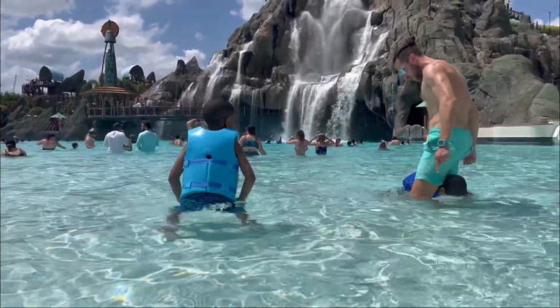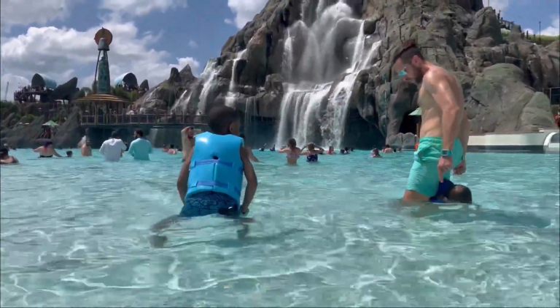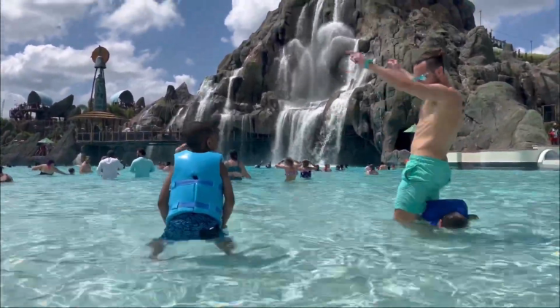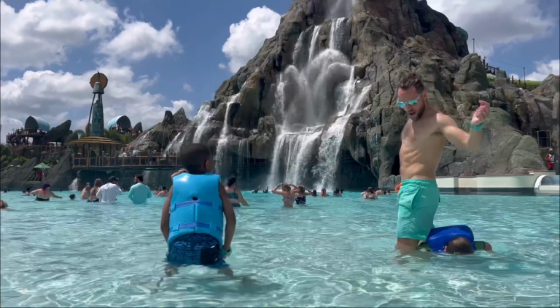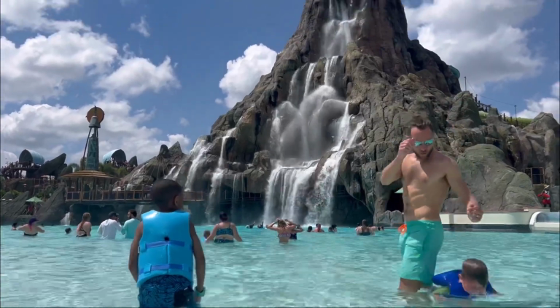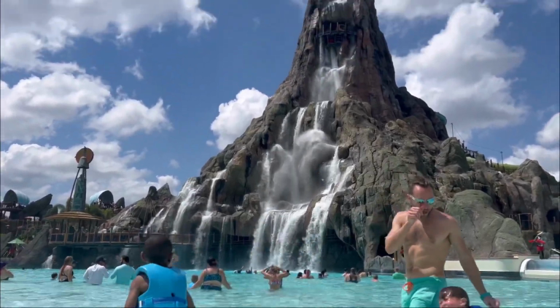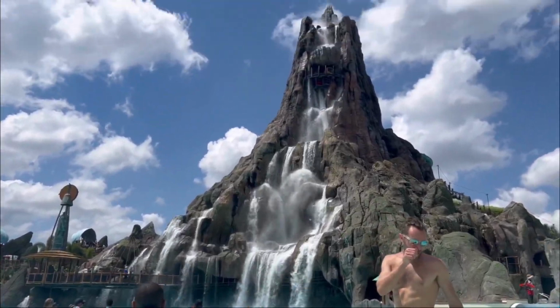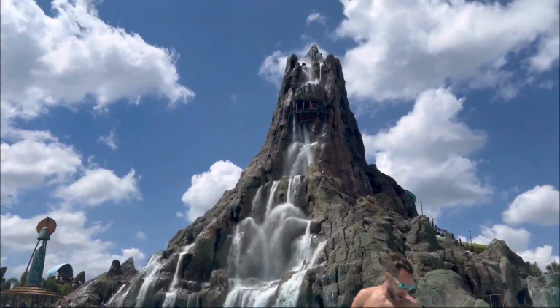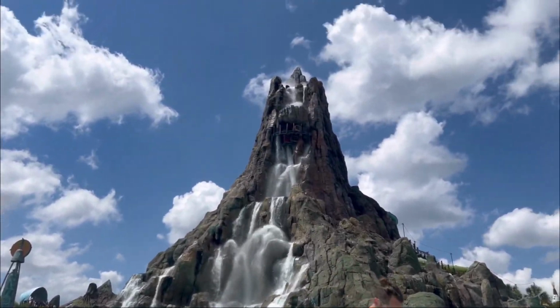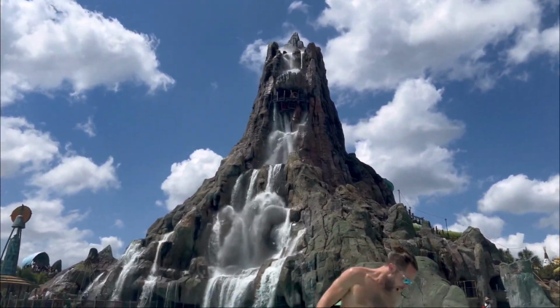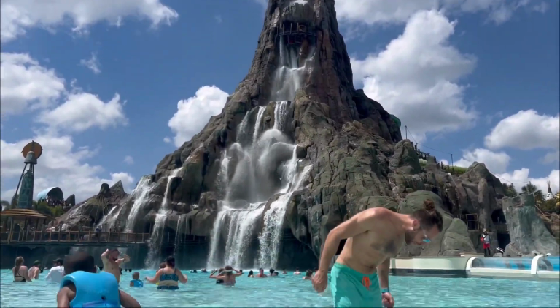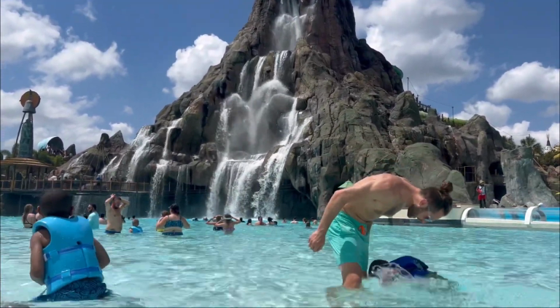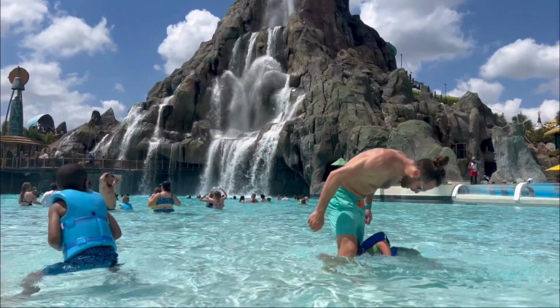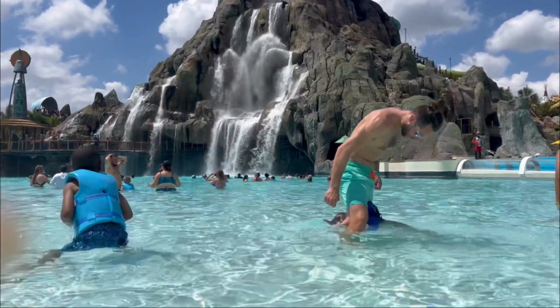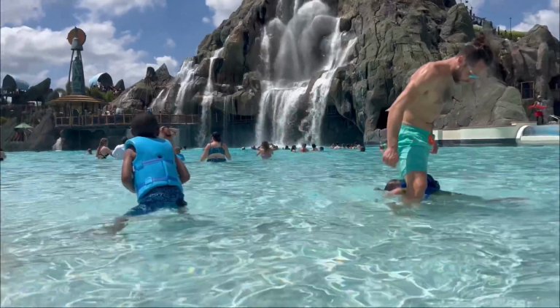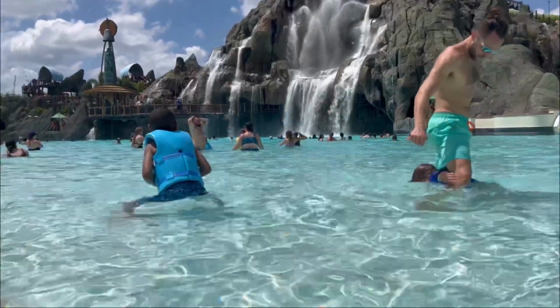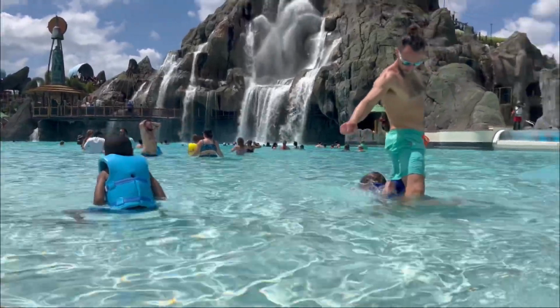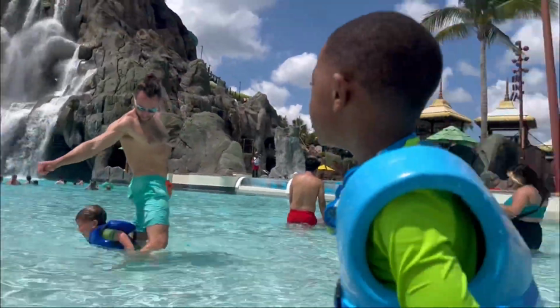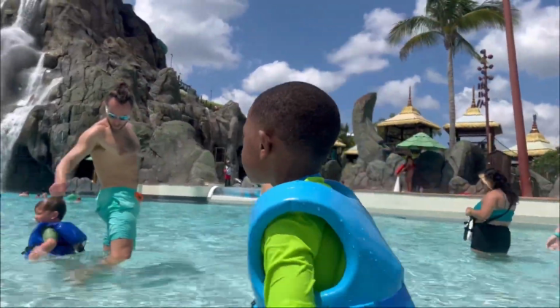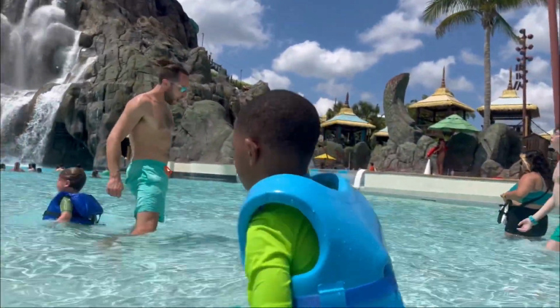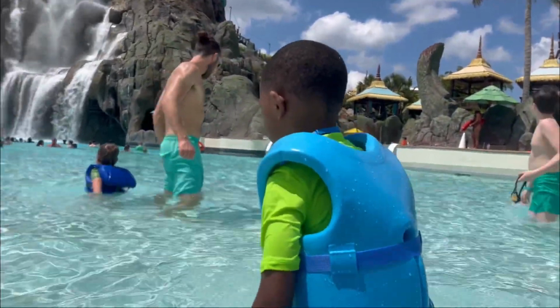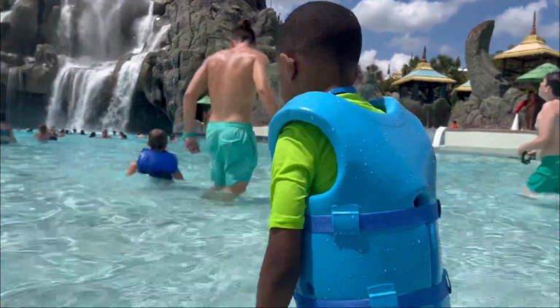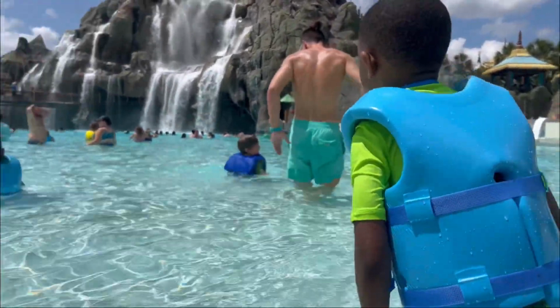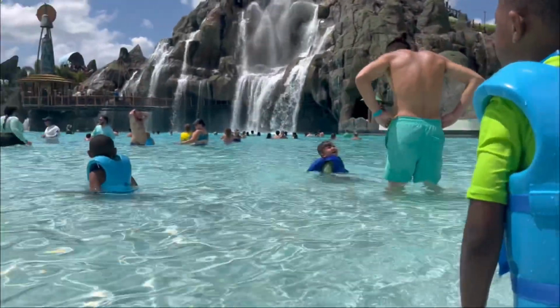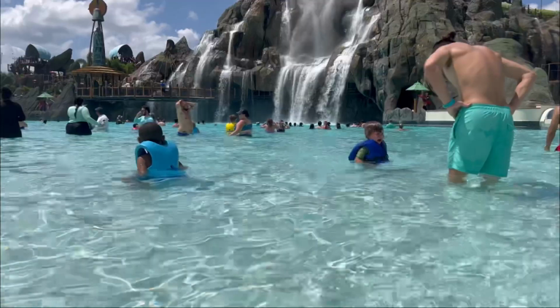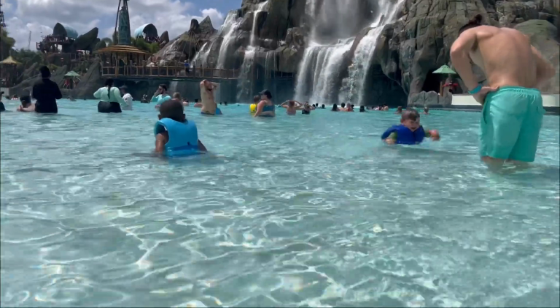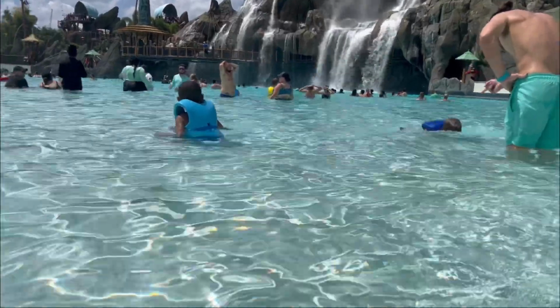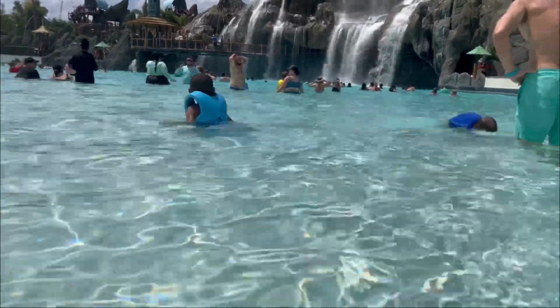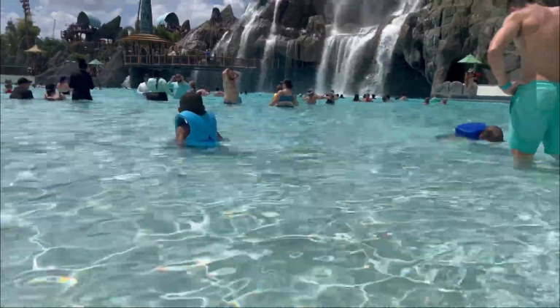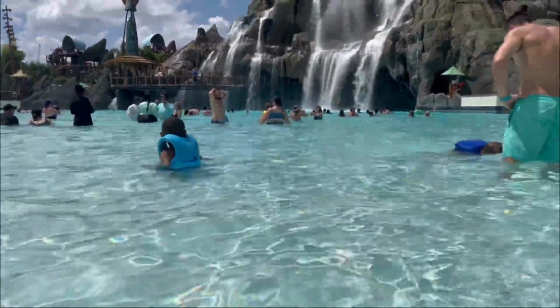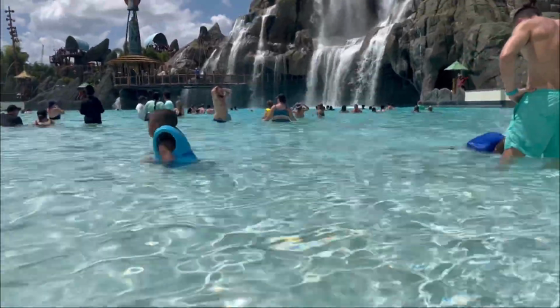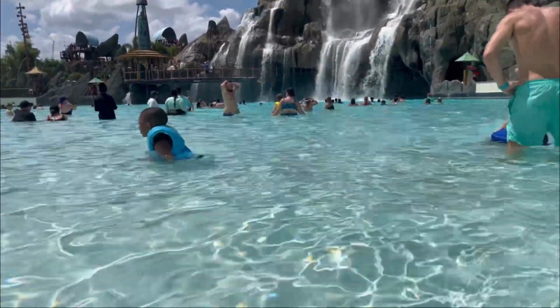All in all, we had a fantastic time here at Volcano Bay. There are plenty of other things for you and your children to do at this park, but these three things are just what my family and I enjoyed during our visit.